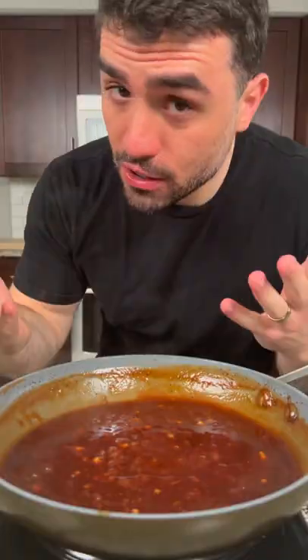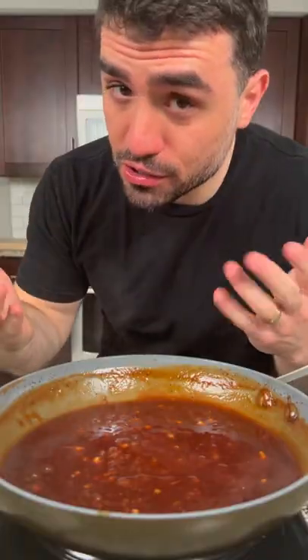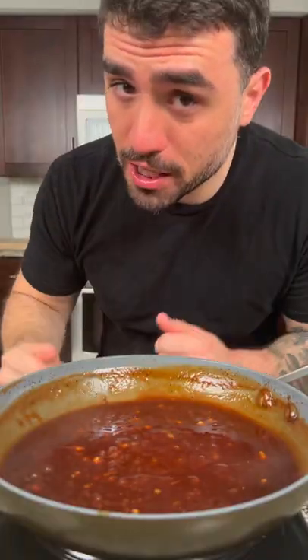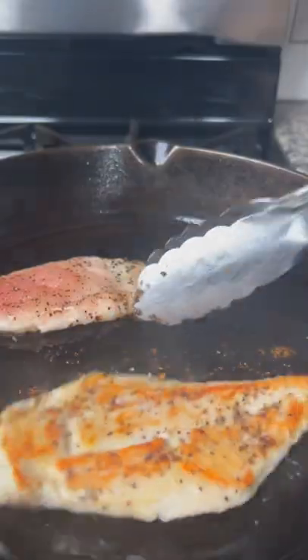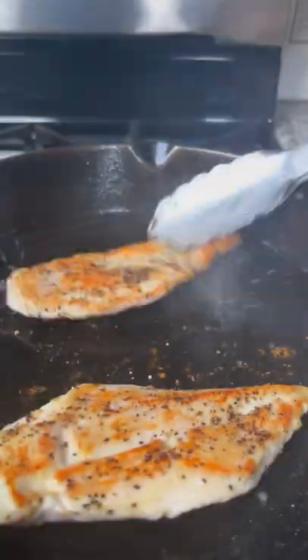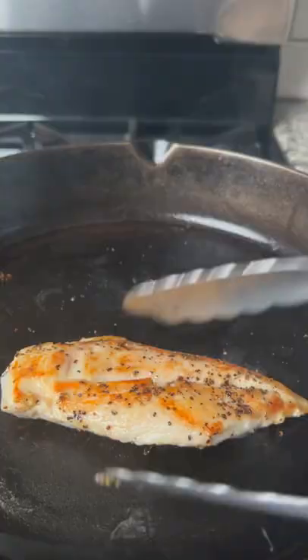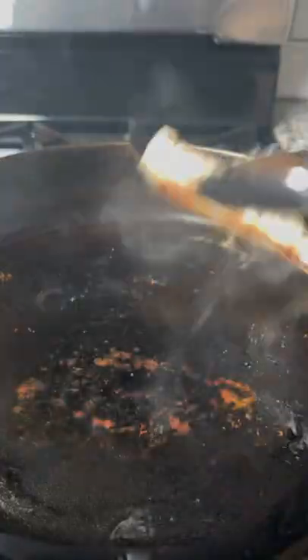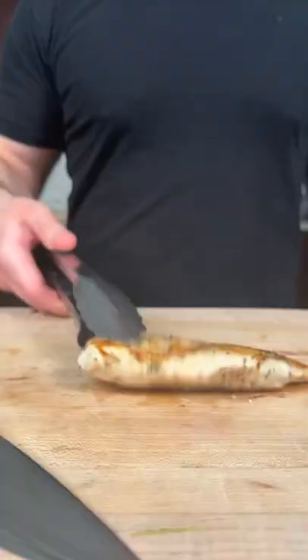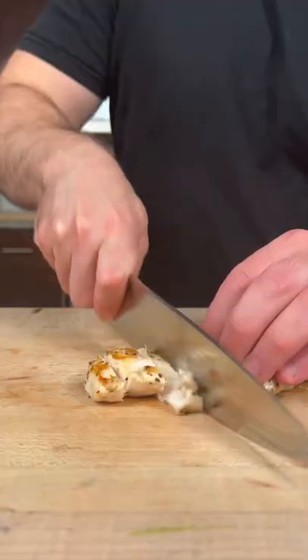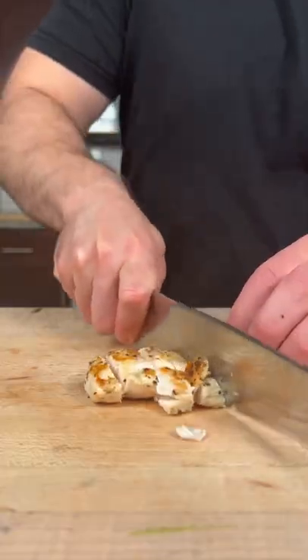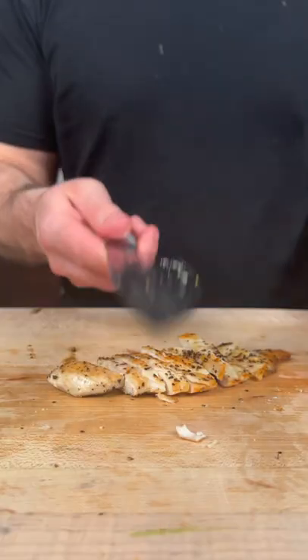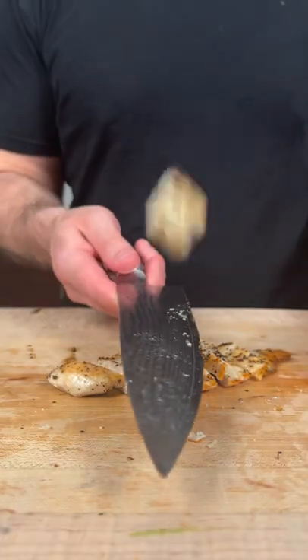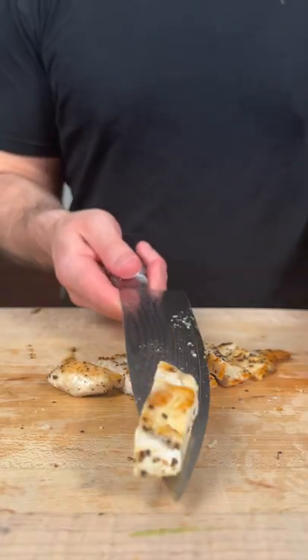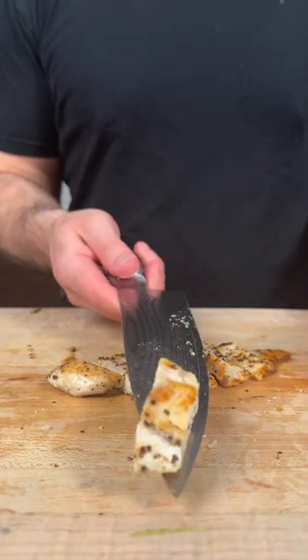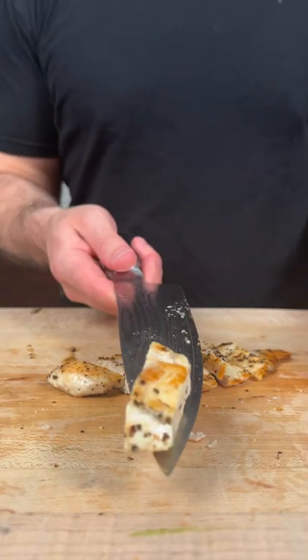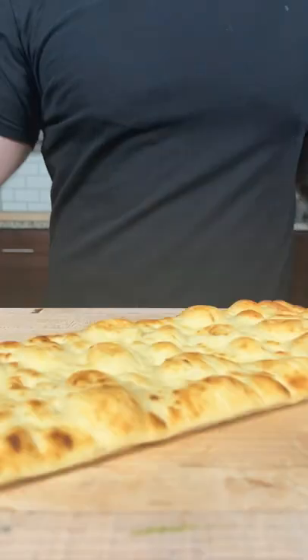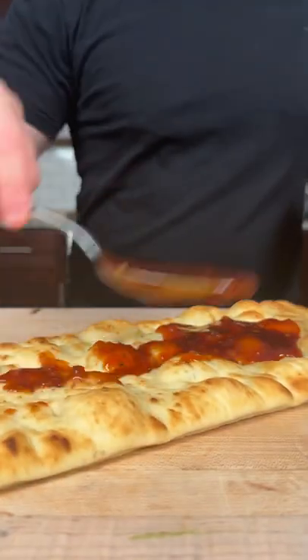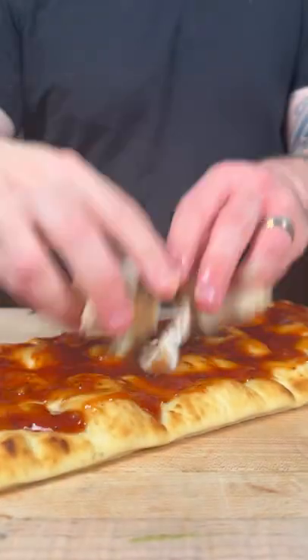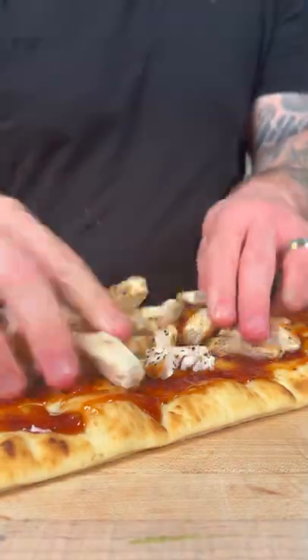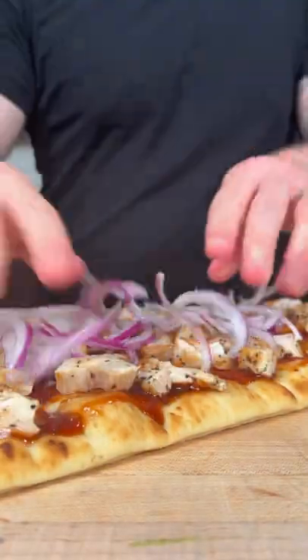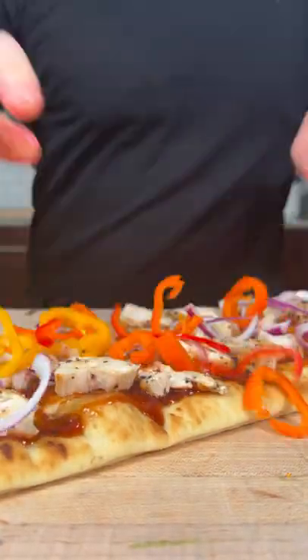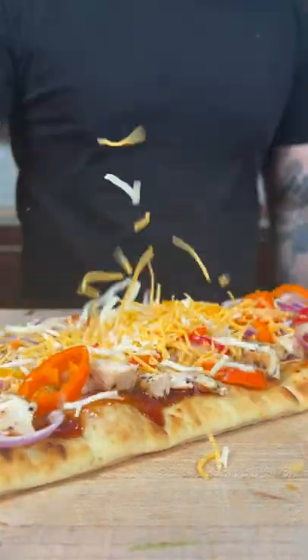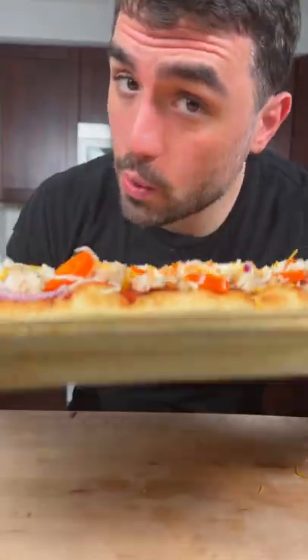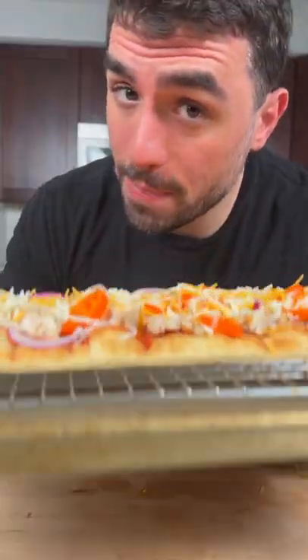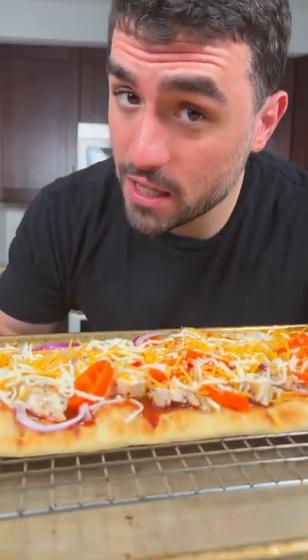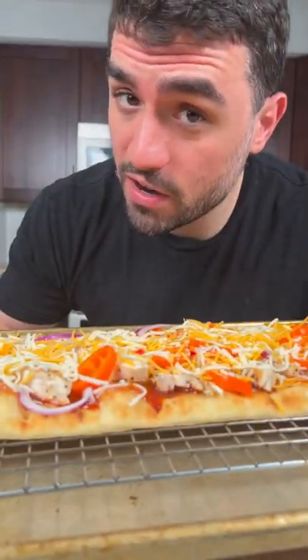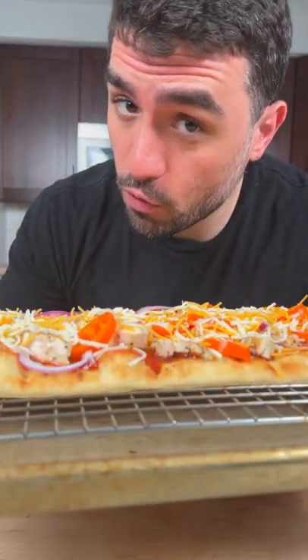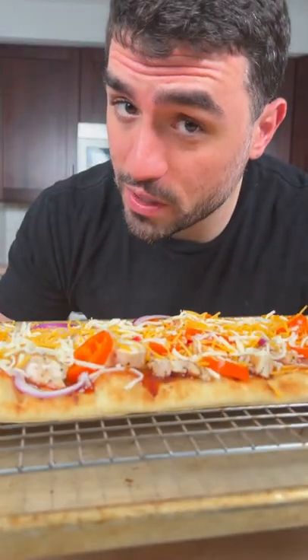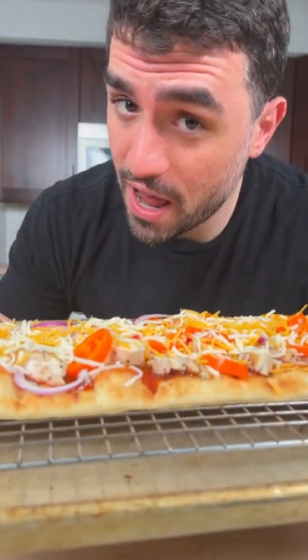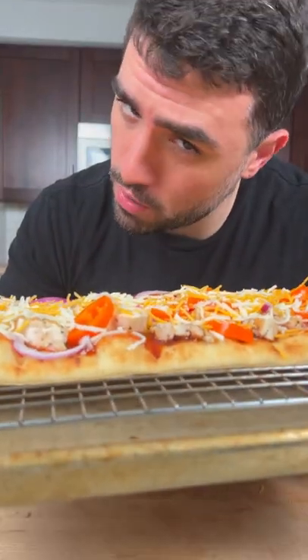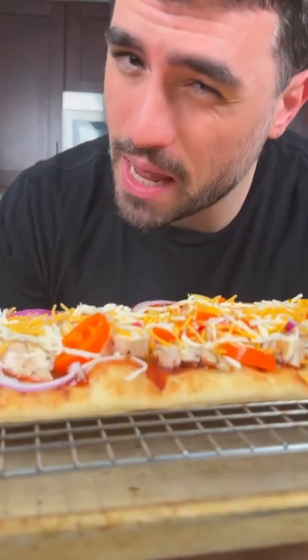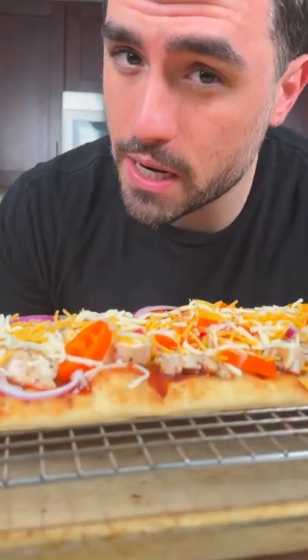Now let's cook the chicken. We're going to bake in the oven at 425 for around 10 minutes.